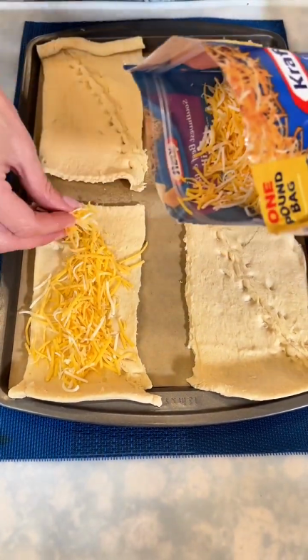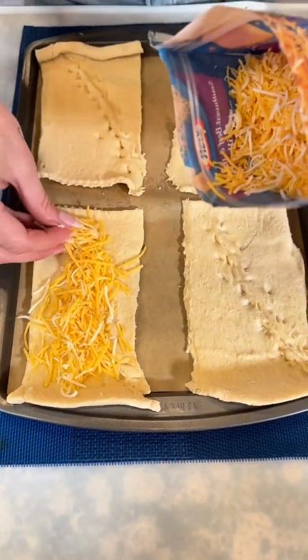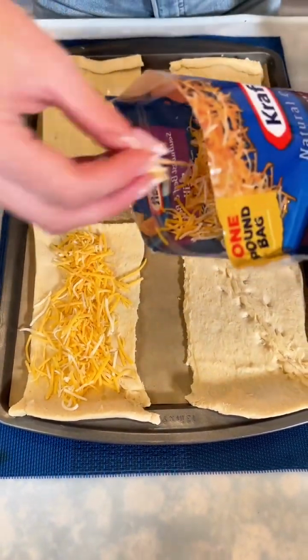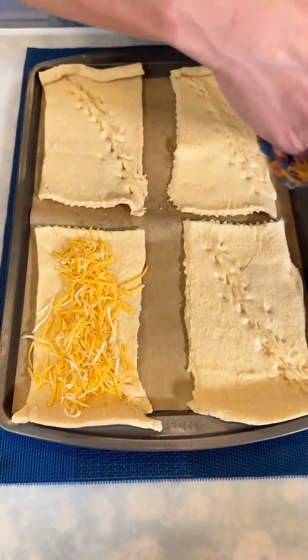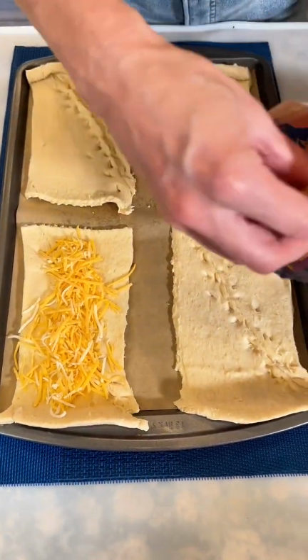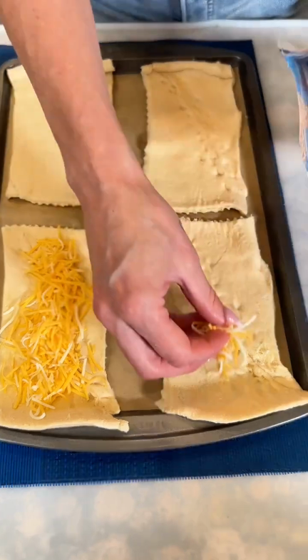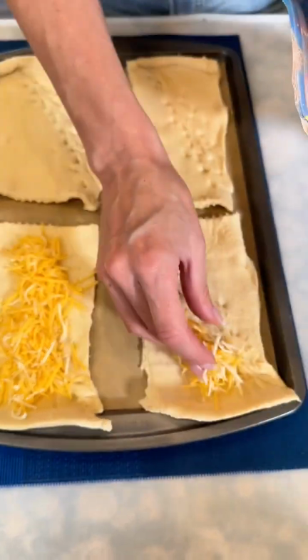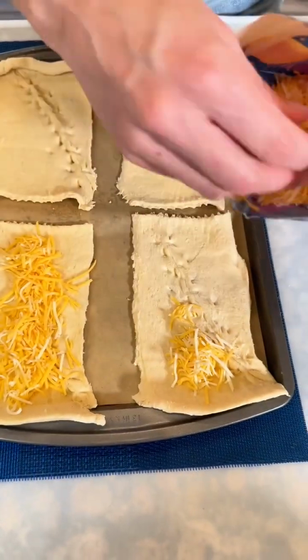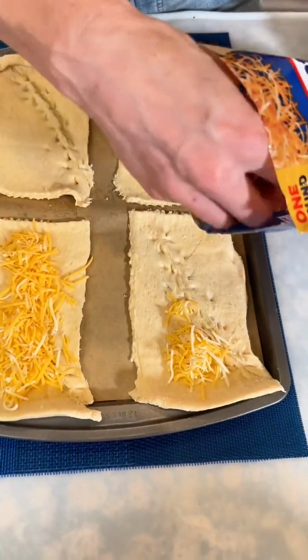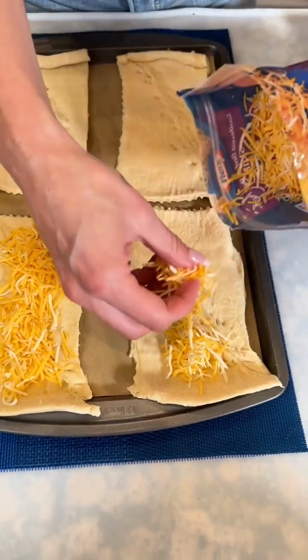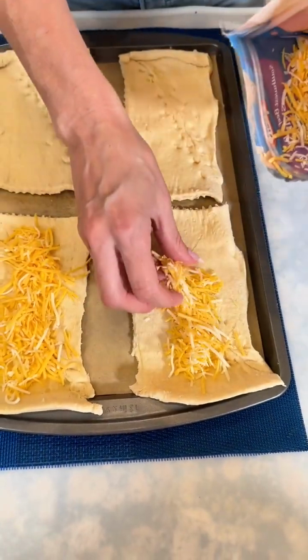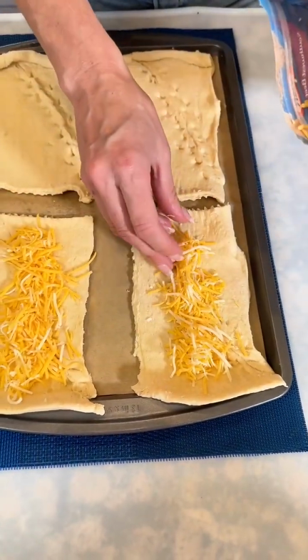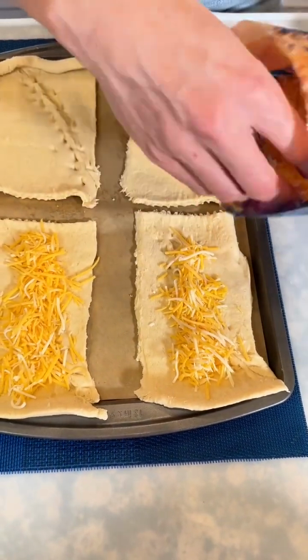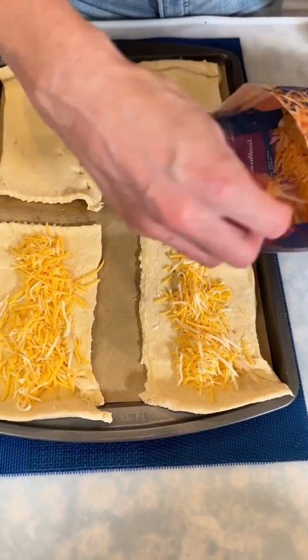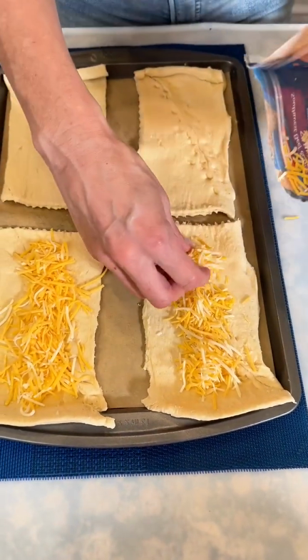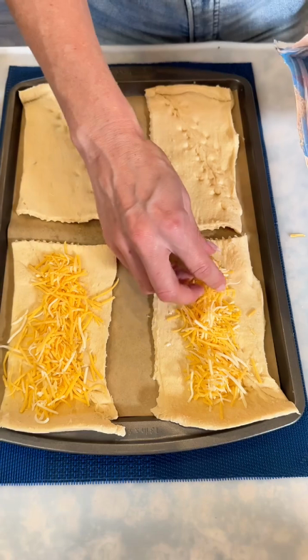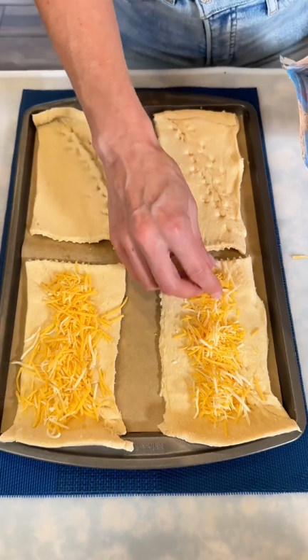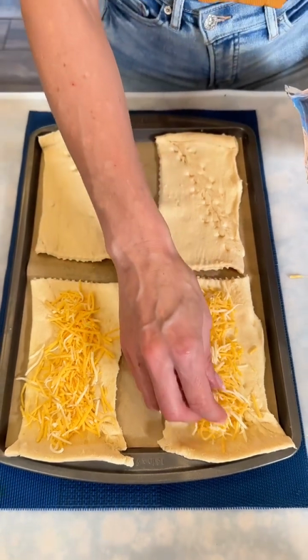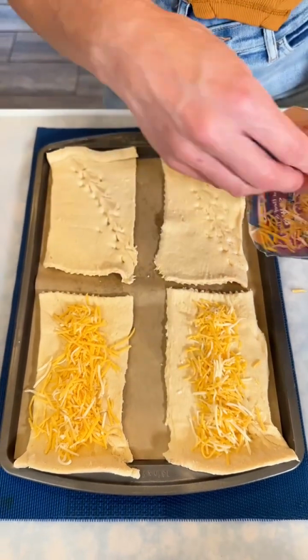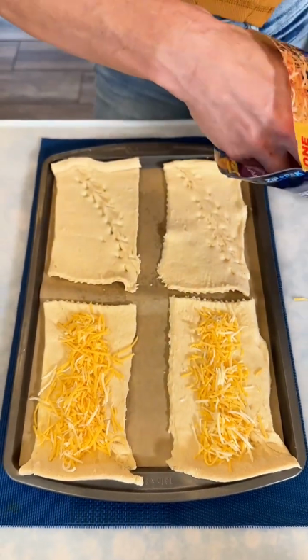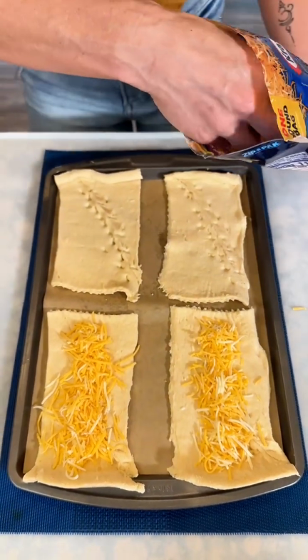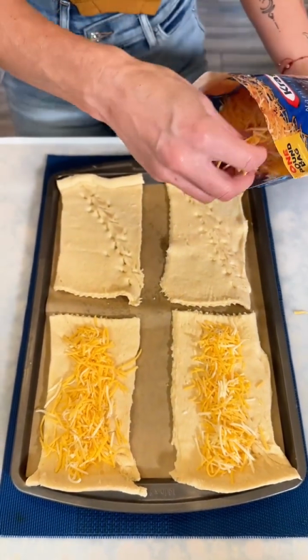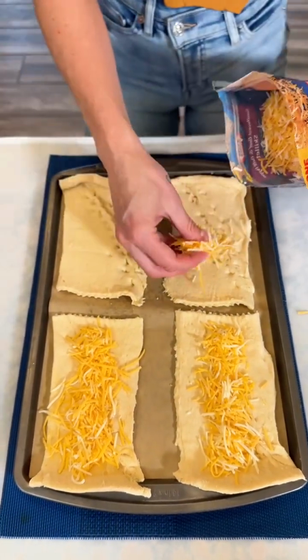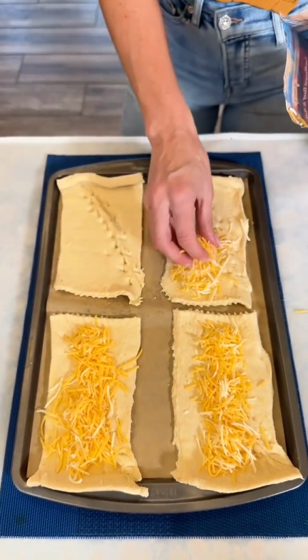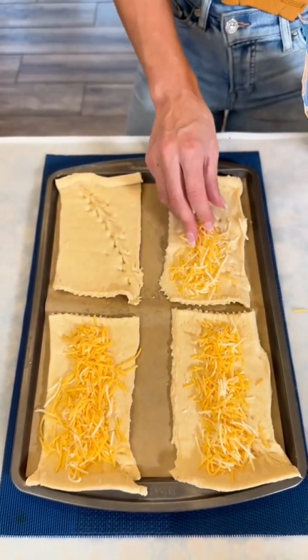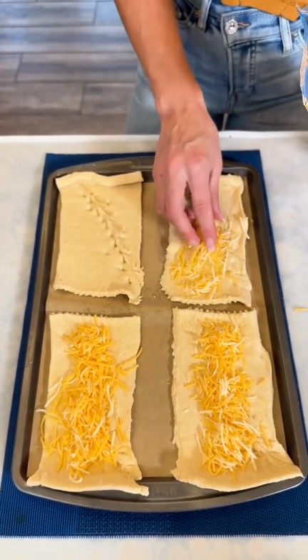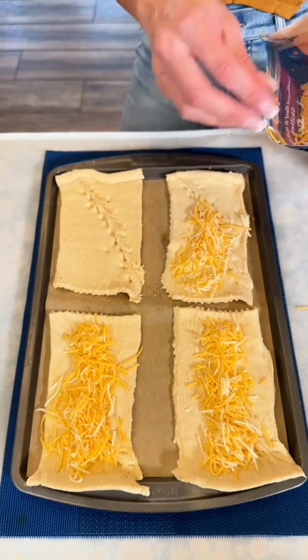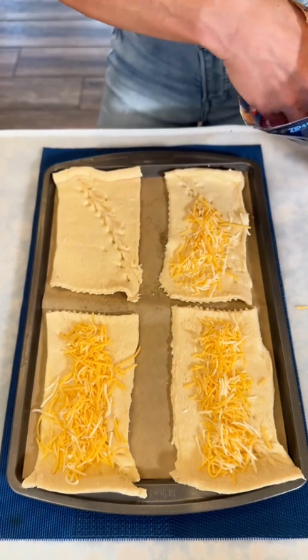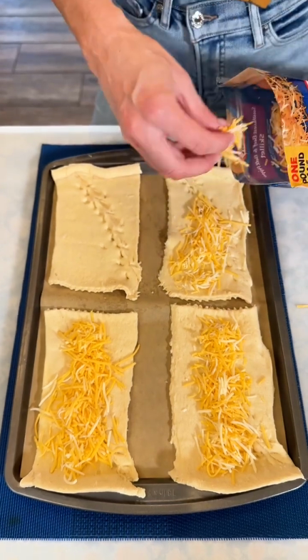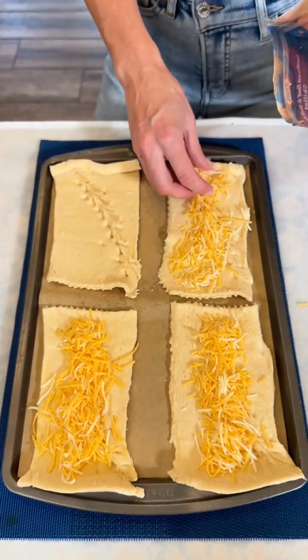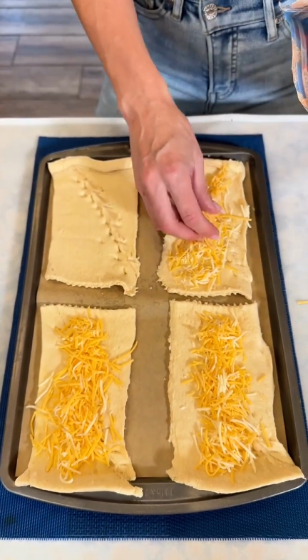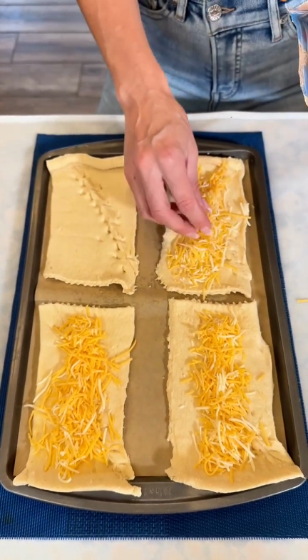I'm just going to place it right in the center of these crescent roll squares that we have right here, just like this. Wait until you guys see this easy breakfast trick — oh my goodness, I think you guys are going to love this.